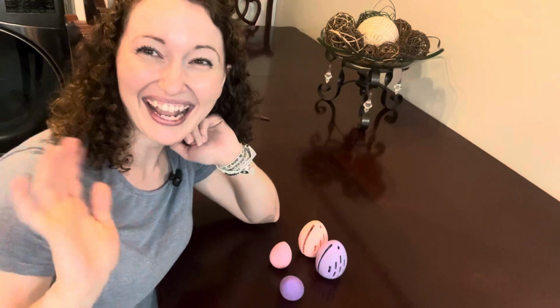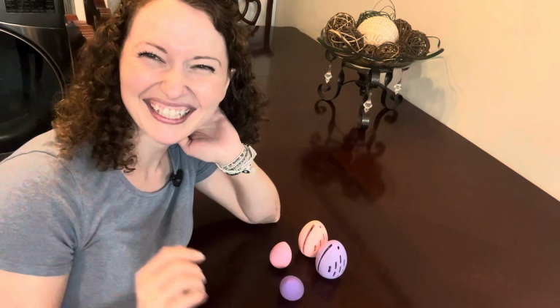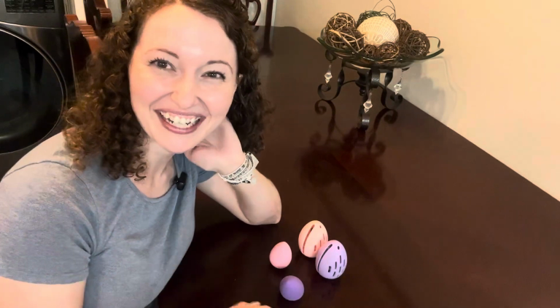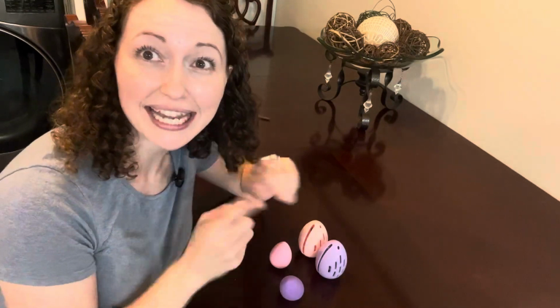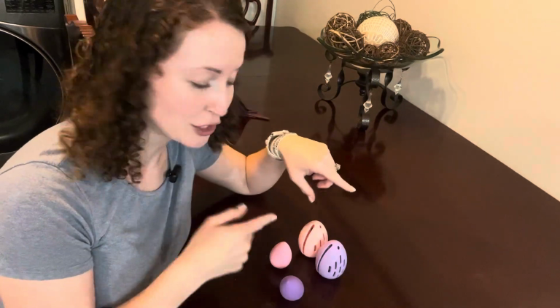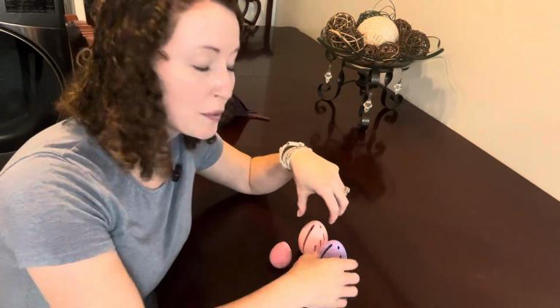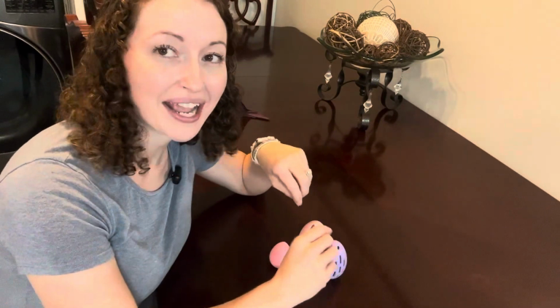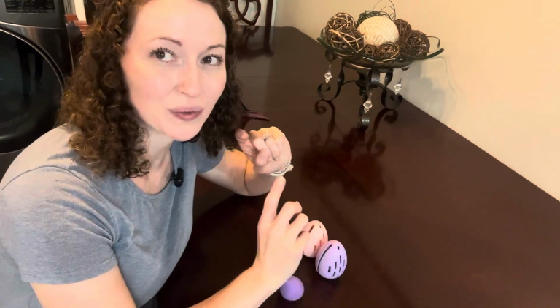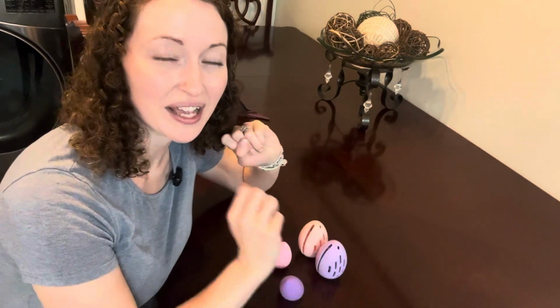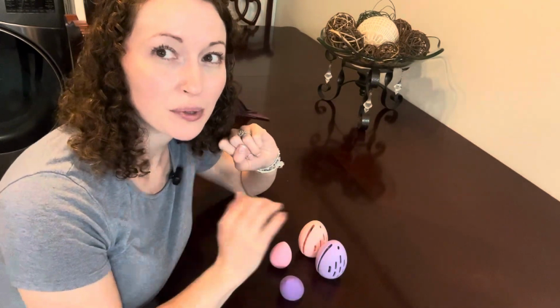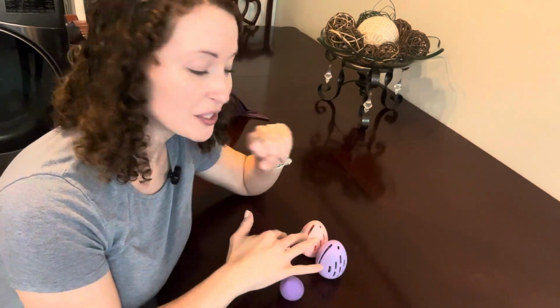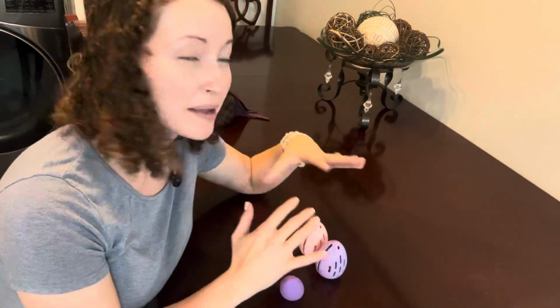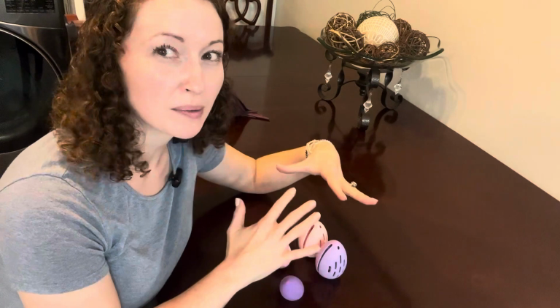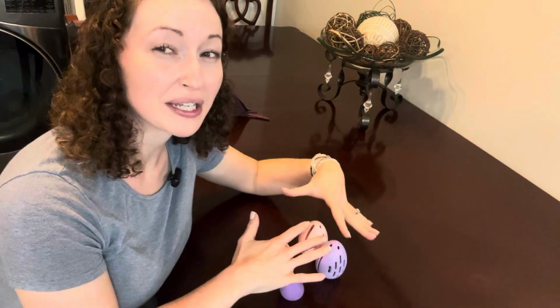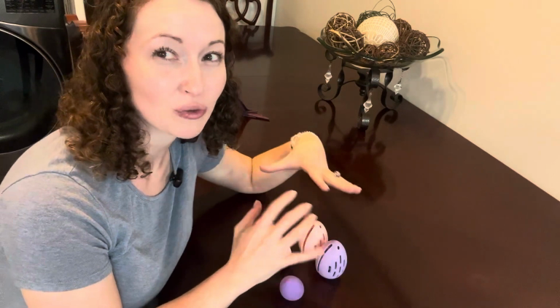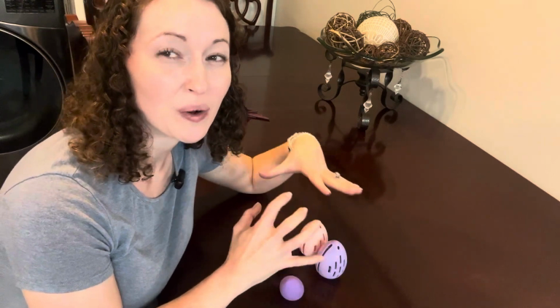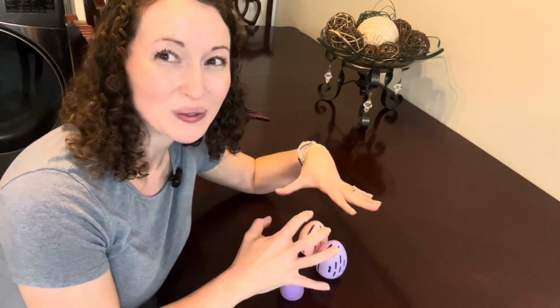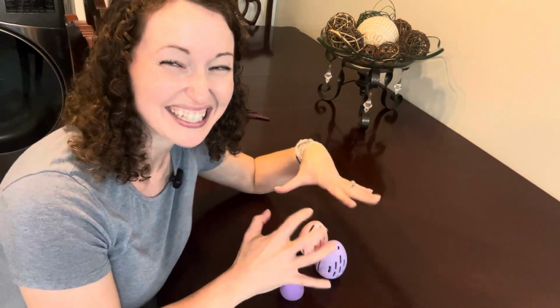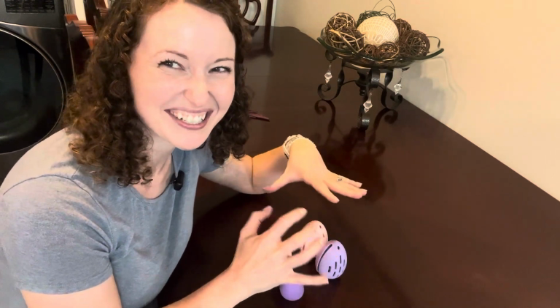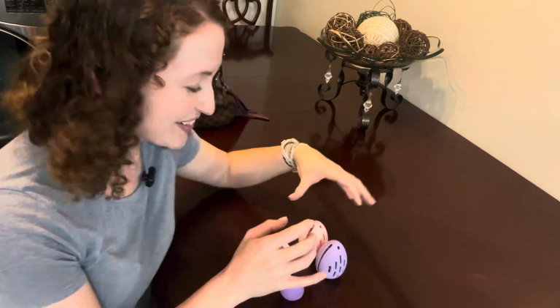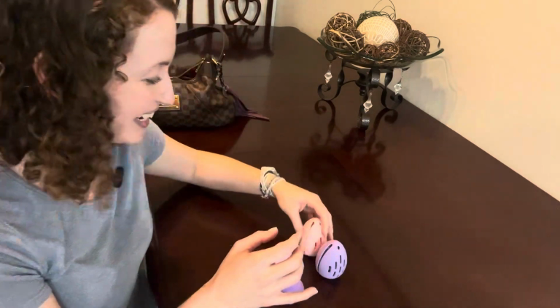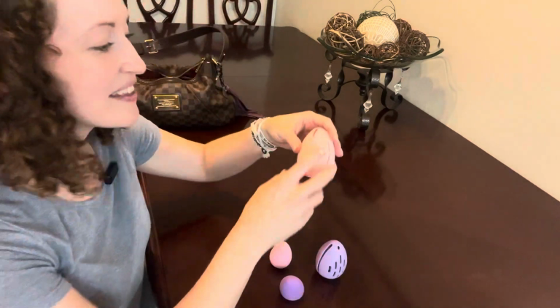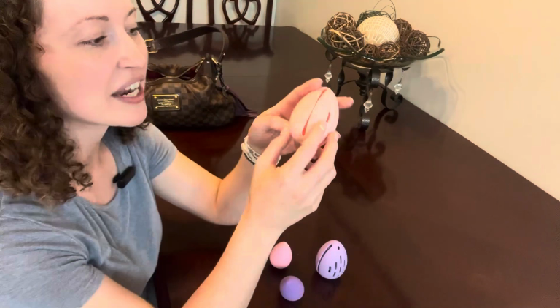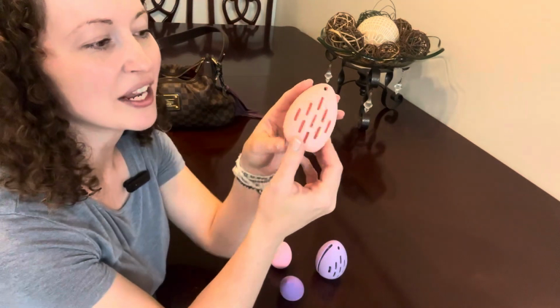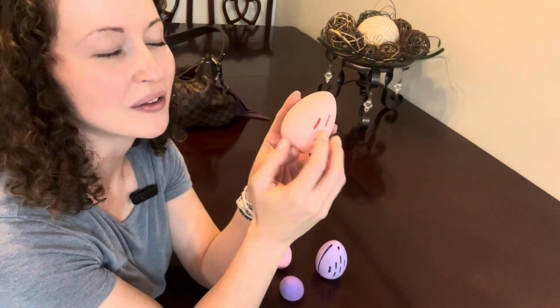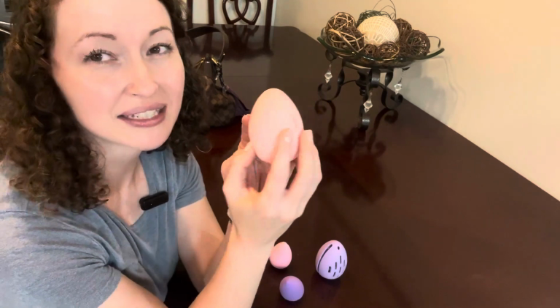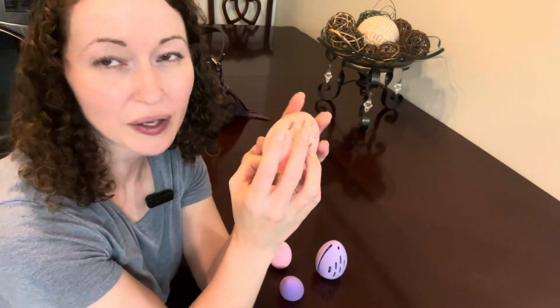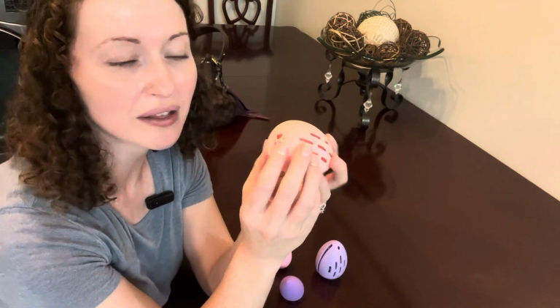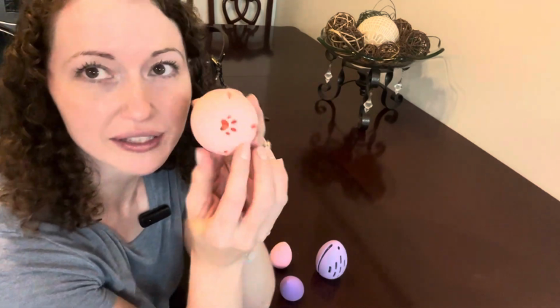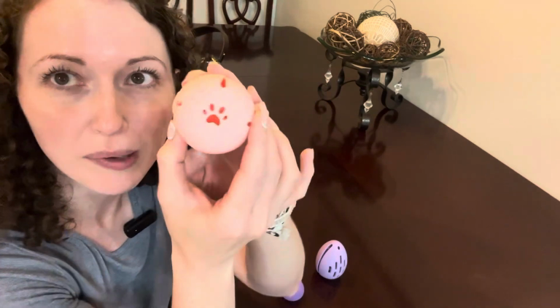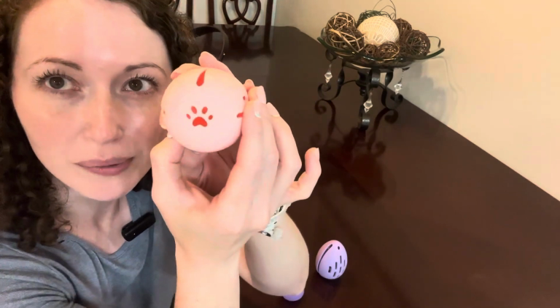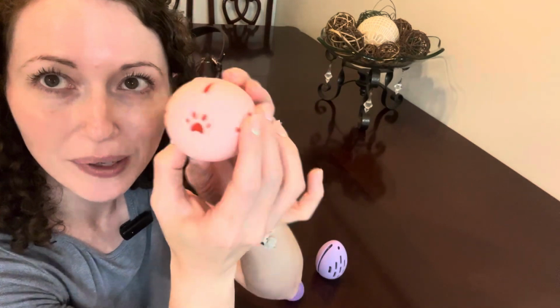Hey guys, Sarah here. Today I want to show you my Sarik Beauty Blenders and Beauty Blender Travel Holders. These are just darling. These are made out of high quality silicone. Just look at the little puppy paw print on the bottom.